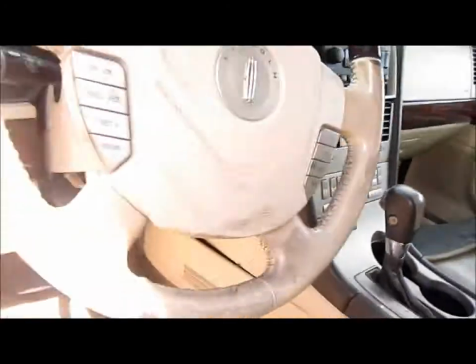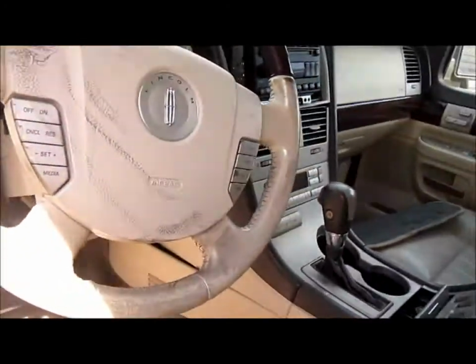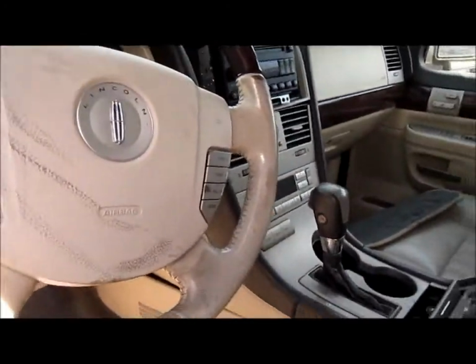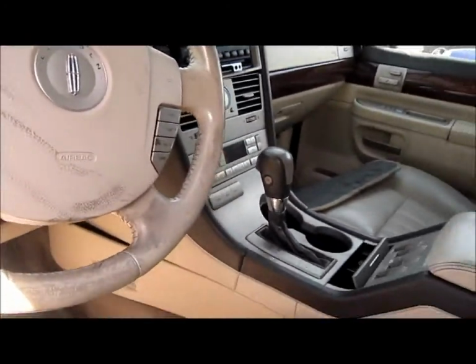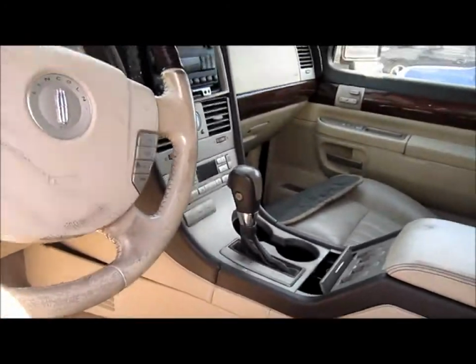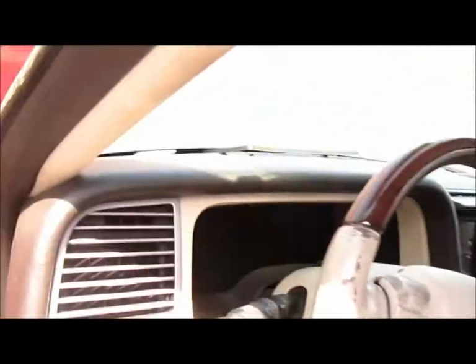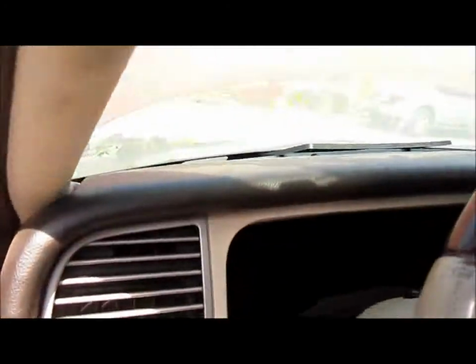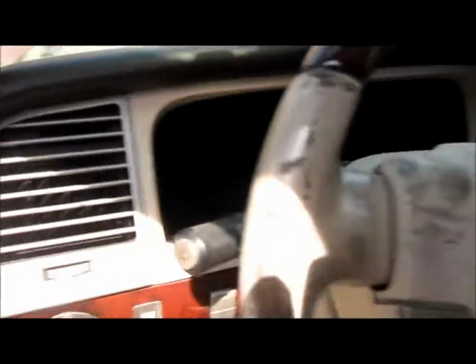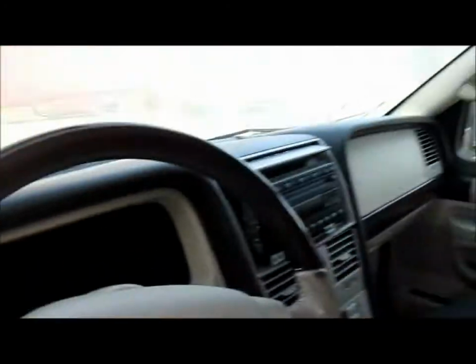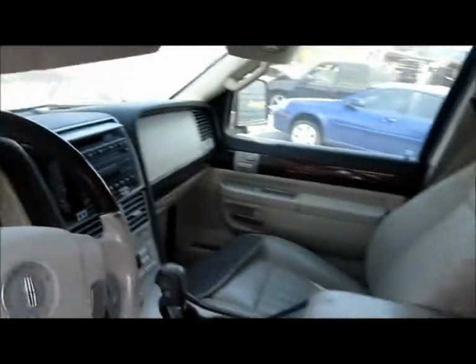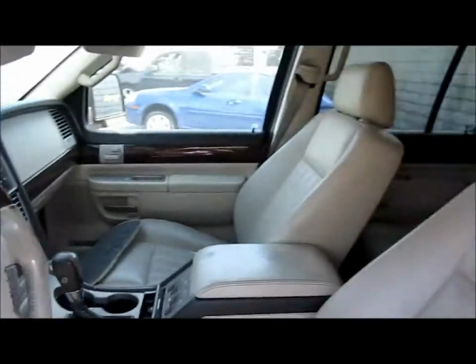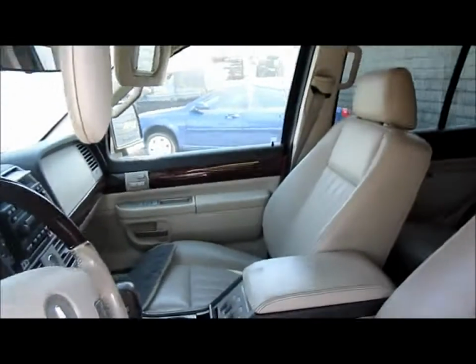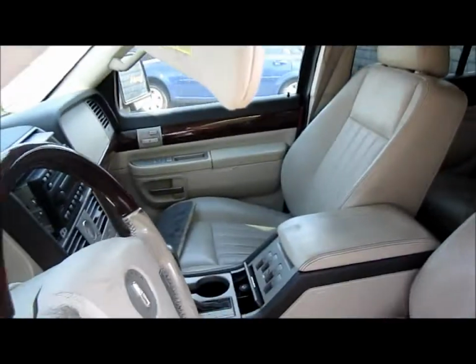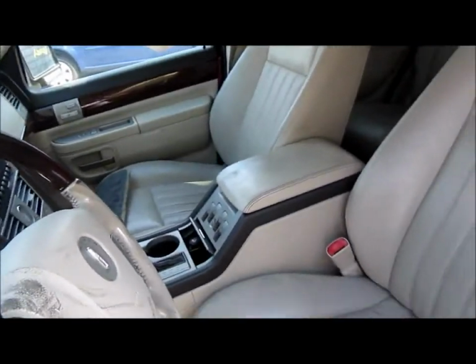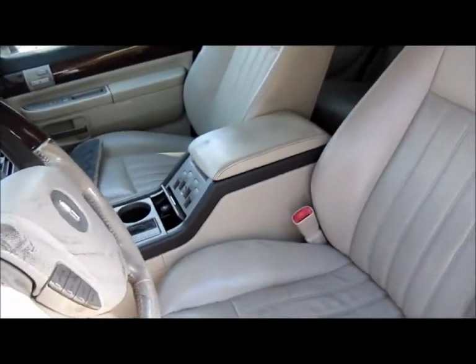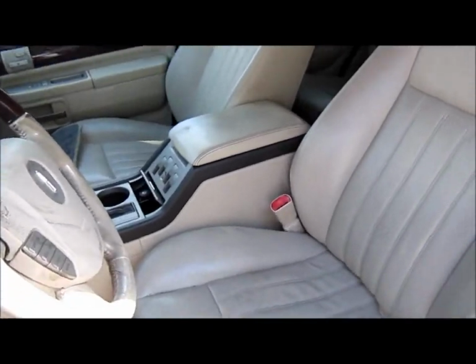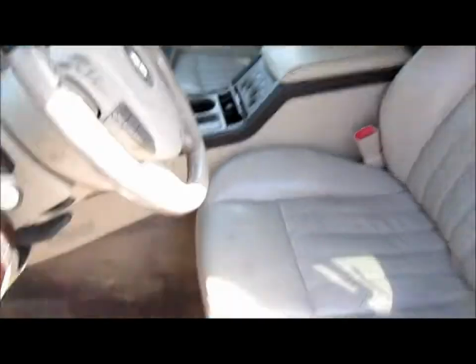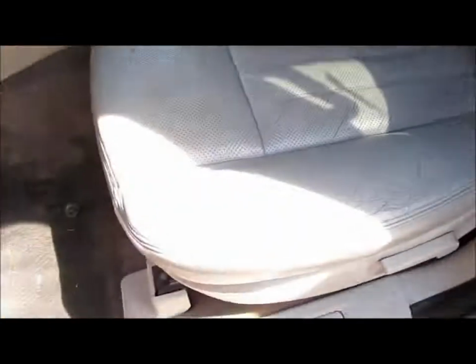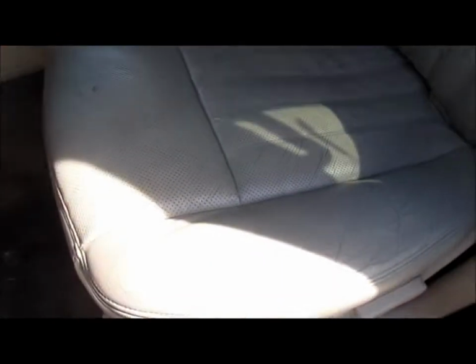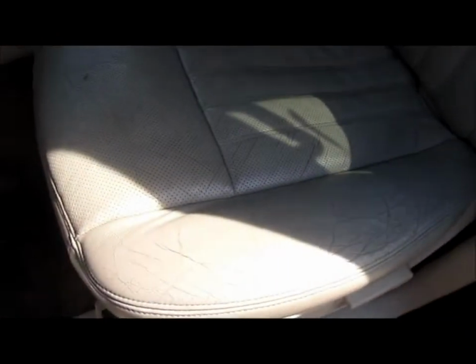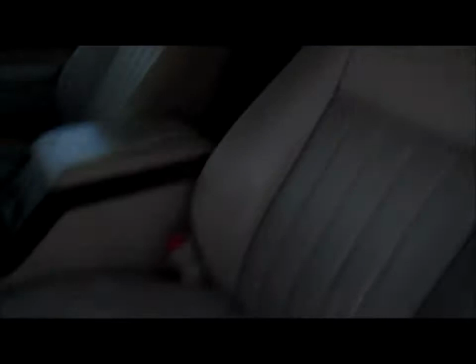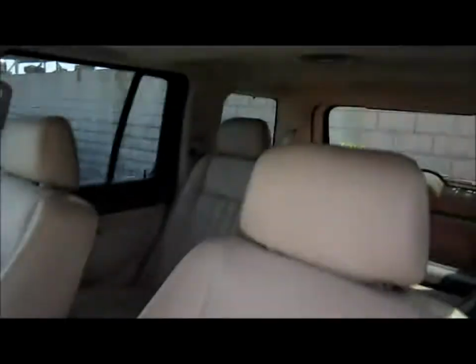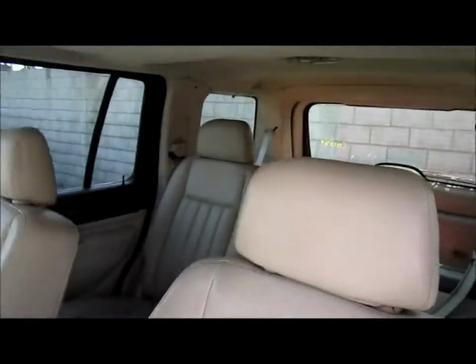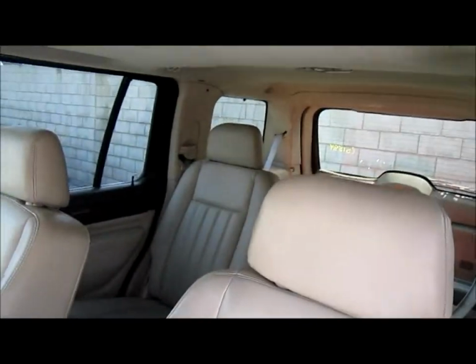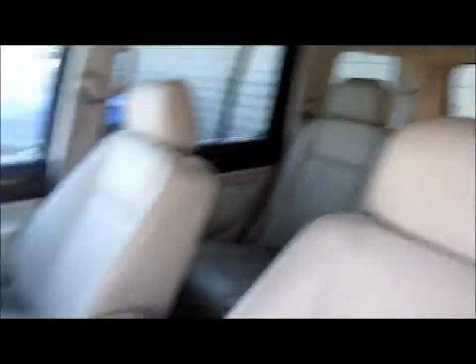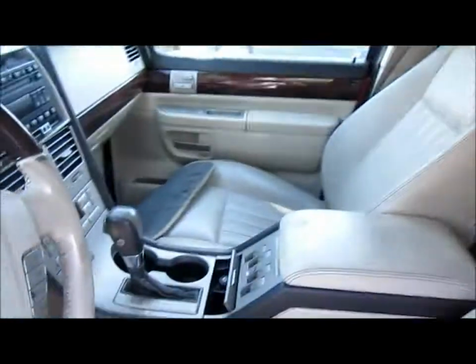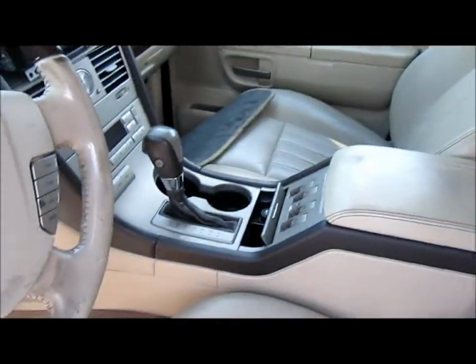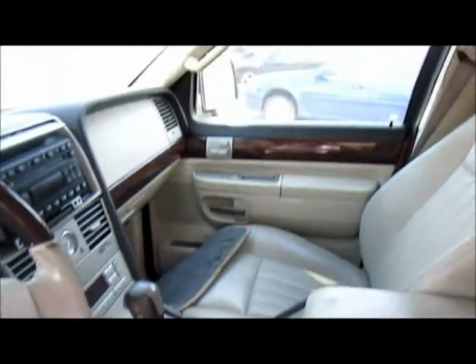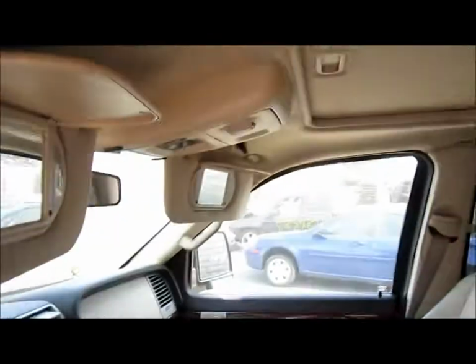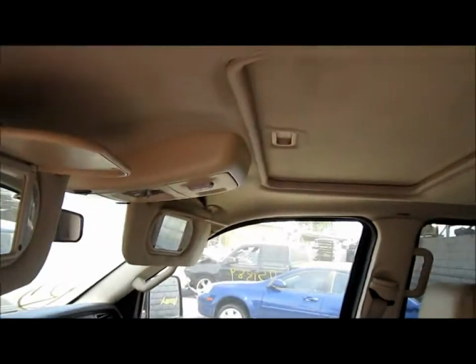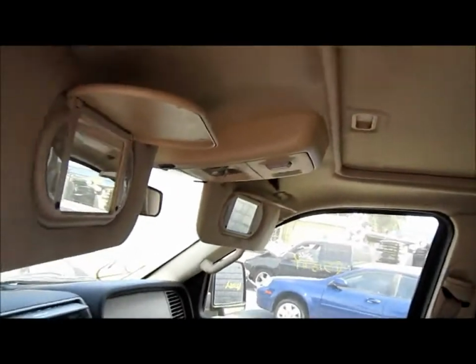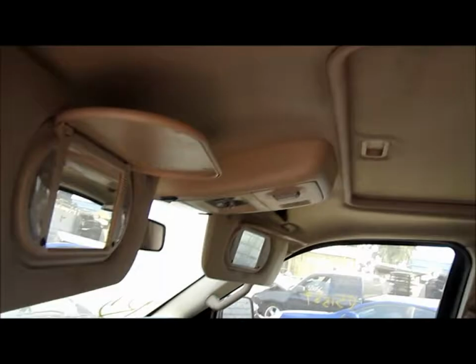It's got a floor shifter and speedometer. It's got all three rows of seats — they are beige leather and do have normal wear. So you've got your first, second, and third row. There's a center console and an overhead console as well.